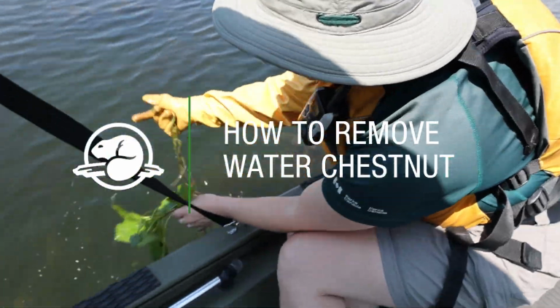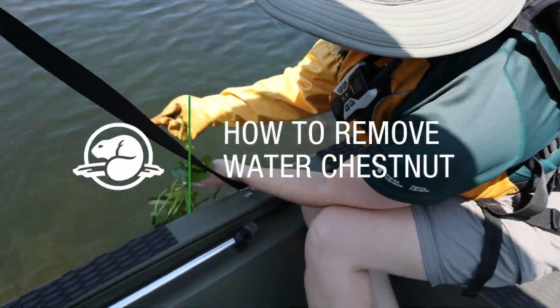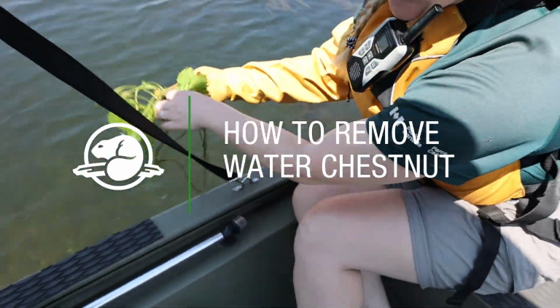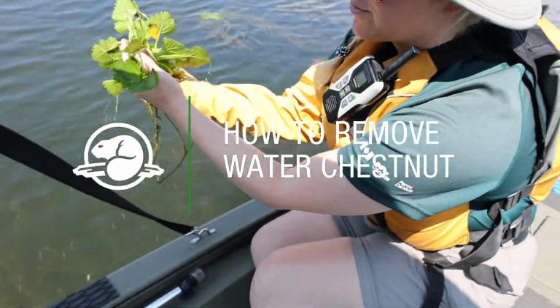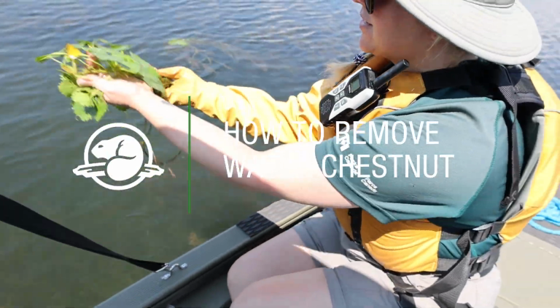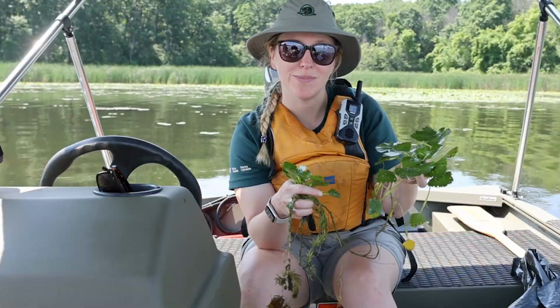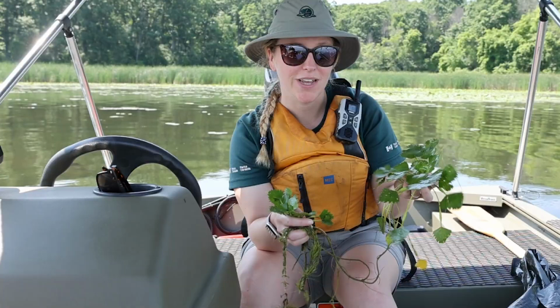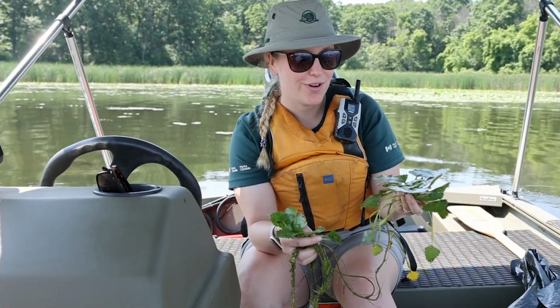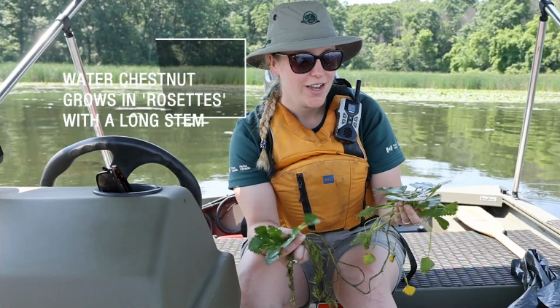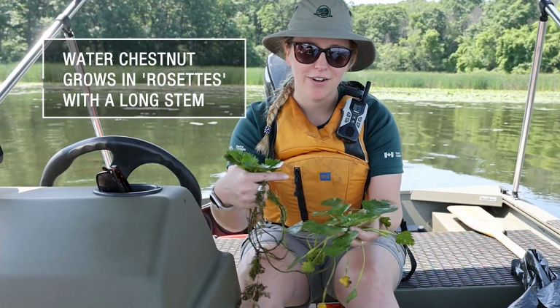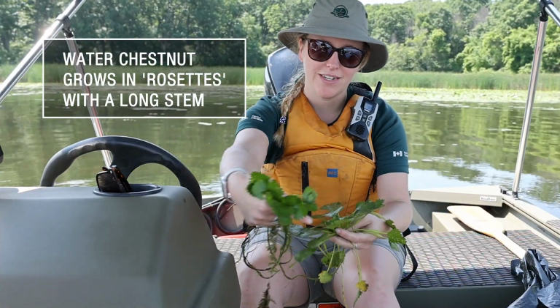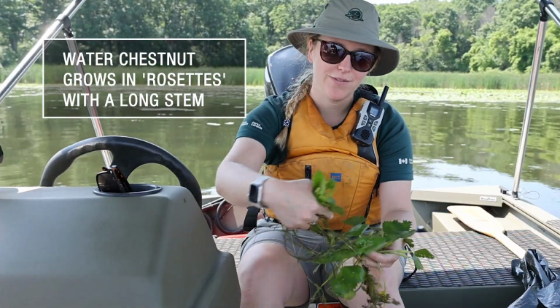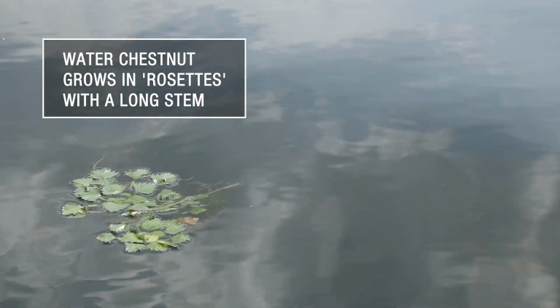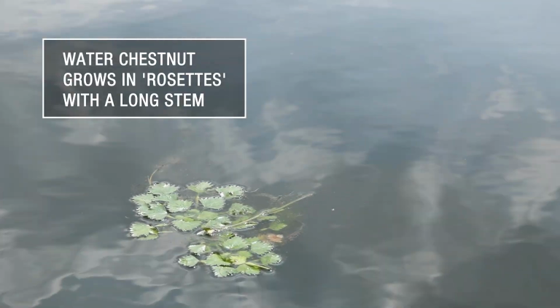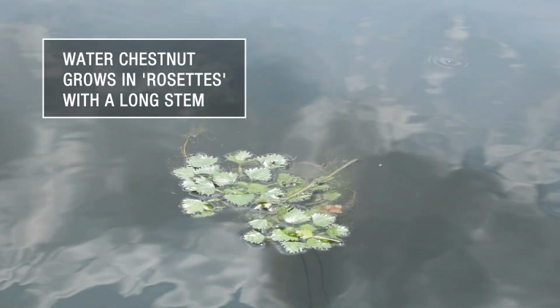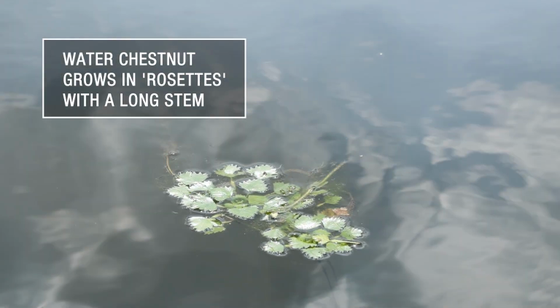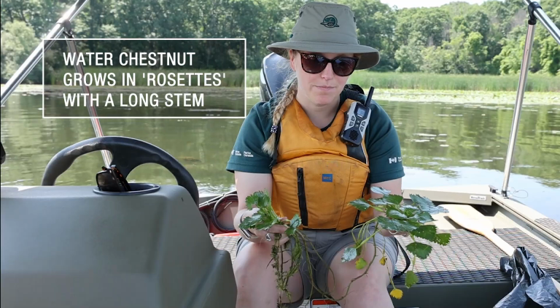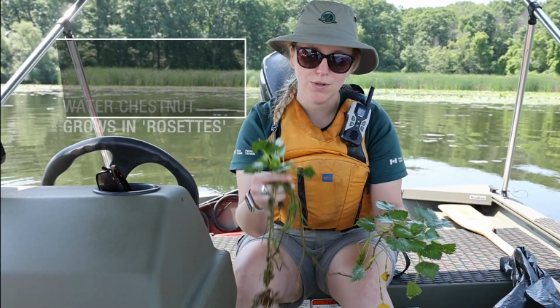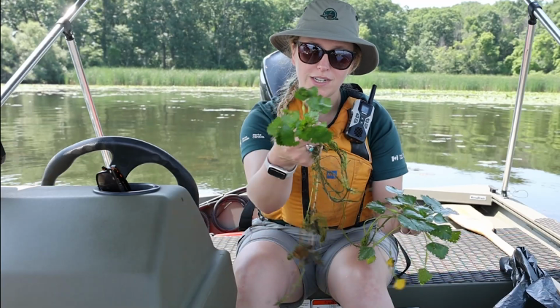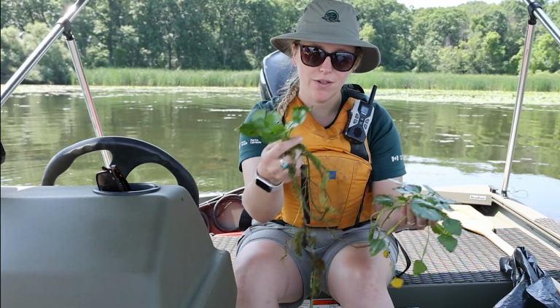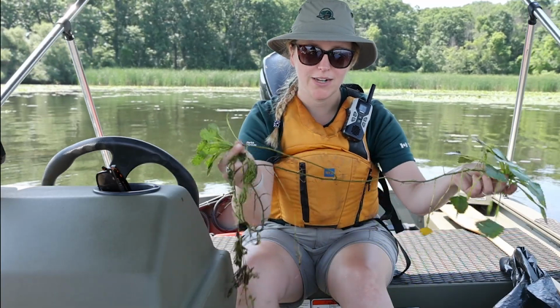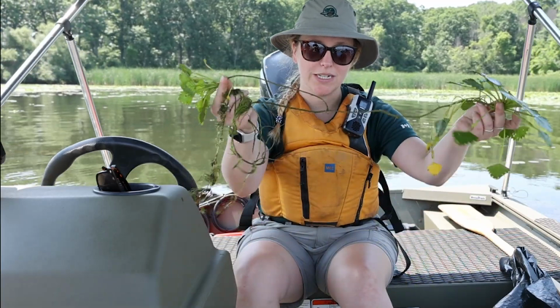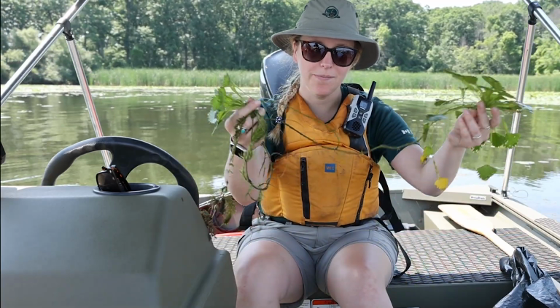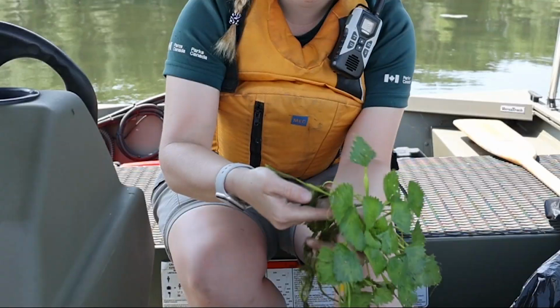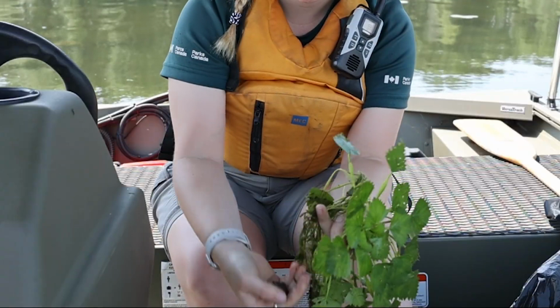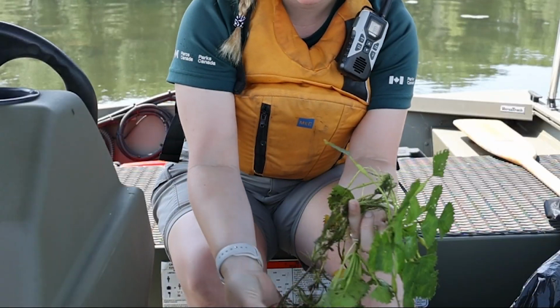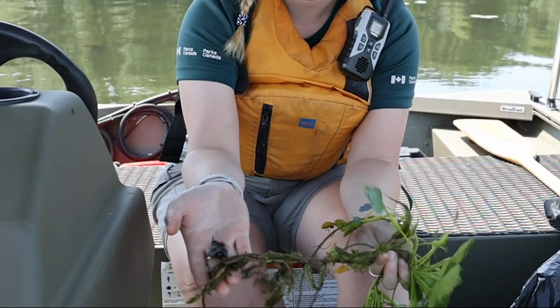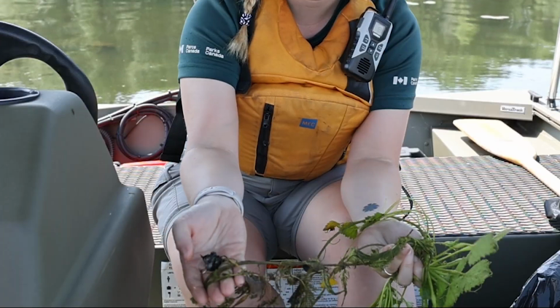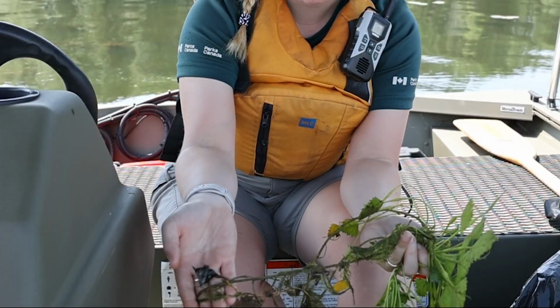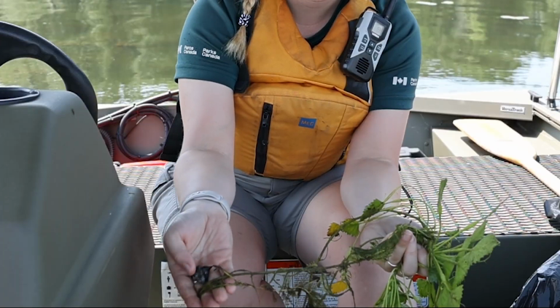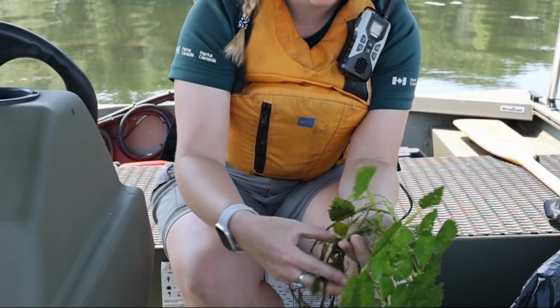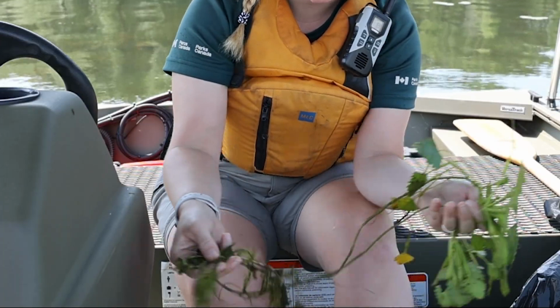So this is what water chestnut looks like once it's been pulled out of the water. It grows in a rosette and tends to have multiple rosettes attached to a single stem. This is what the nut looks like attached to the roots at the base.